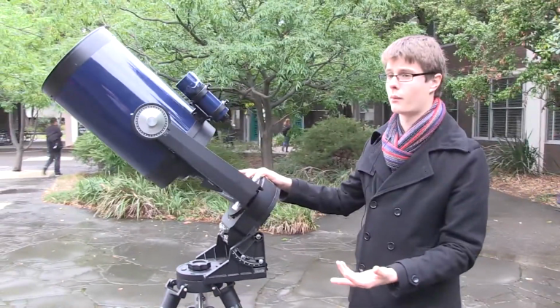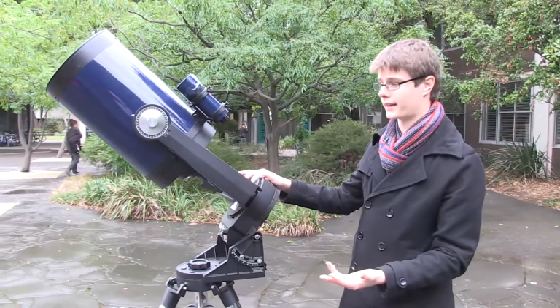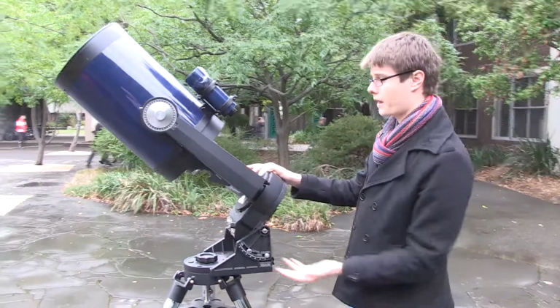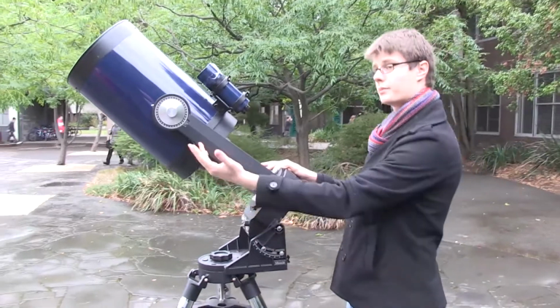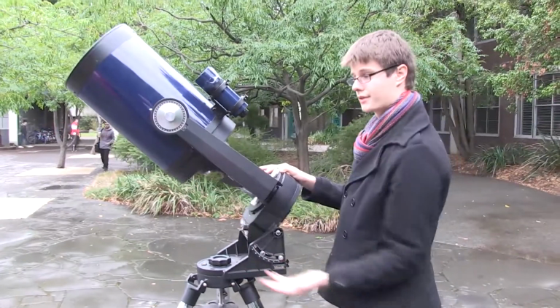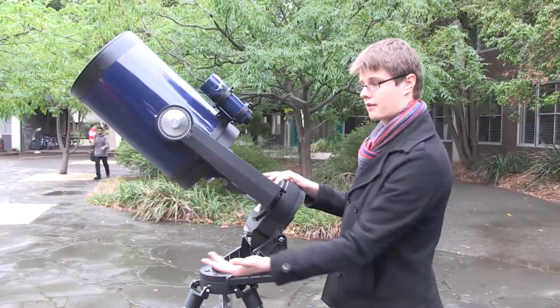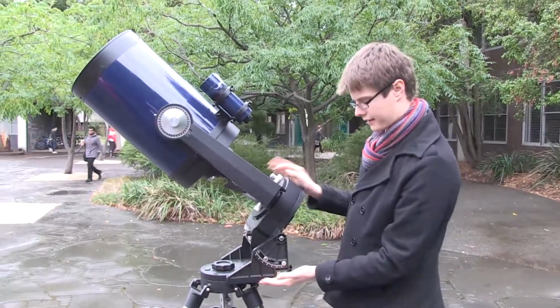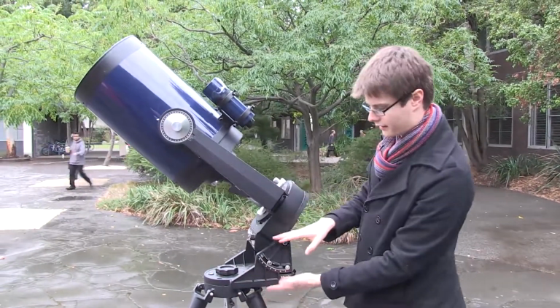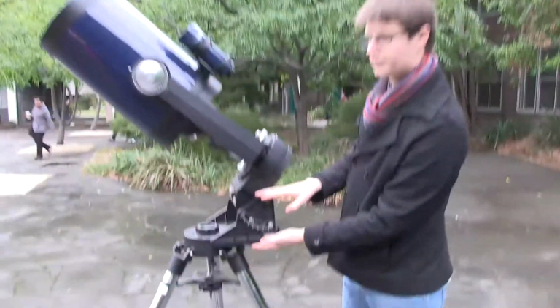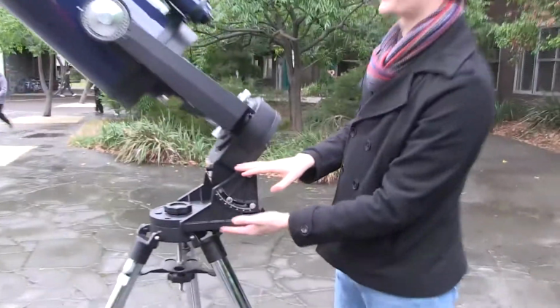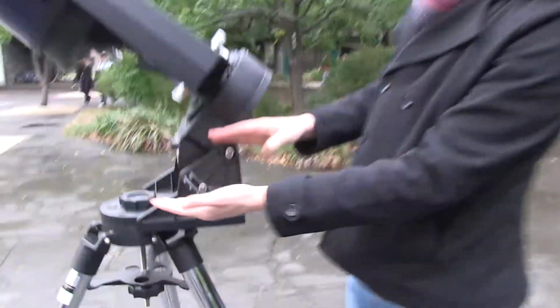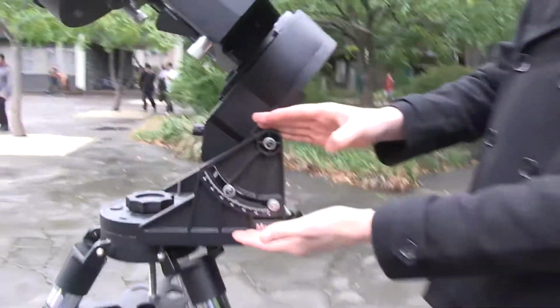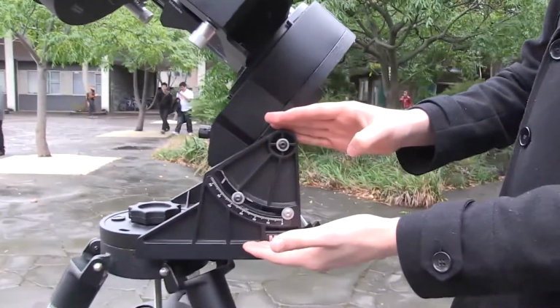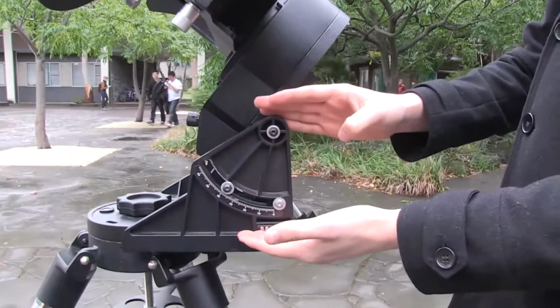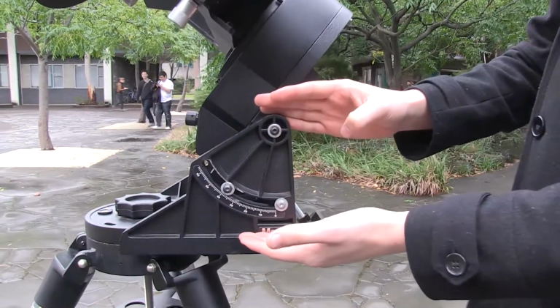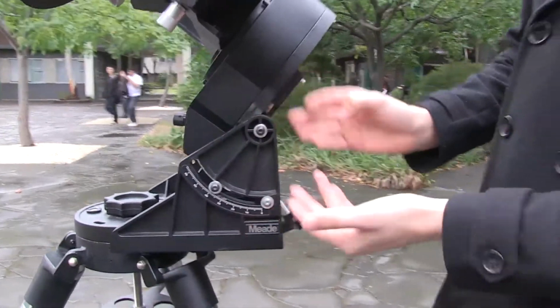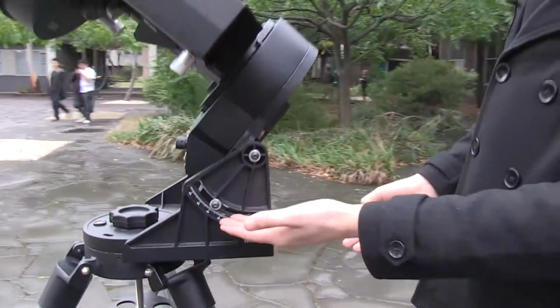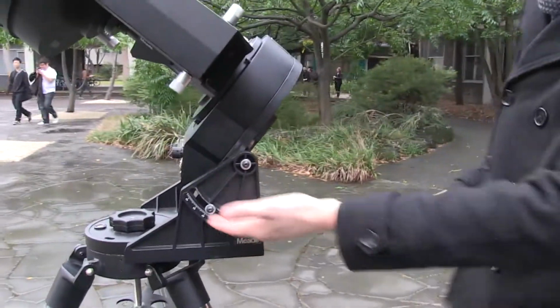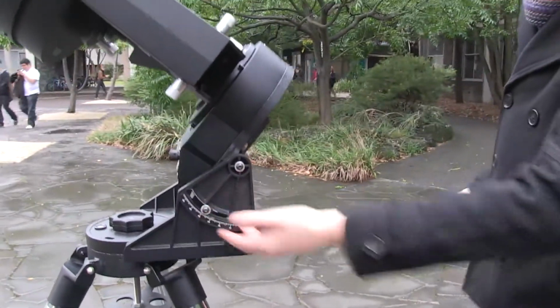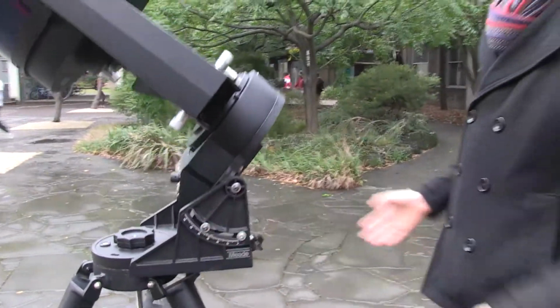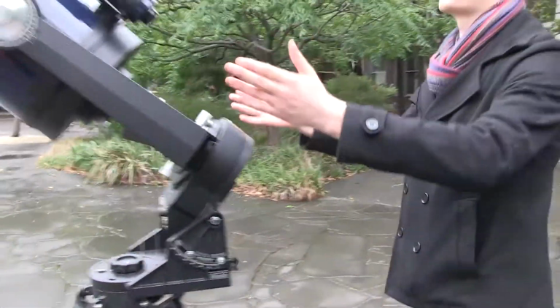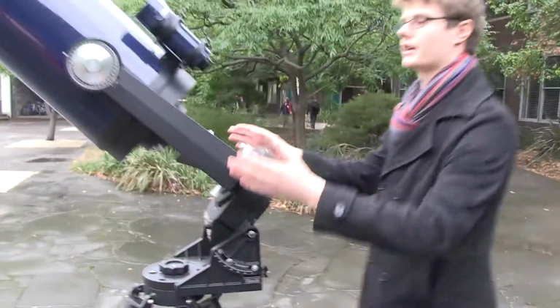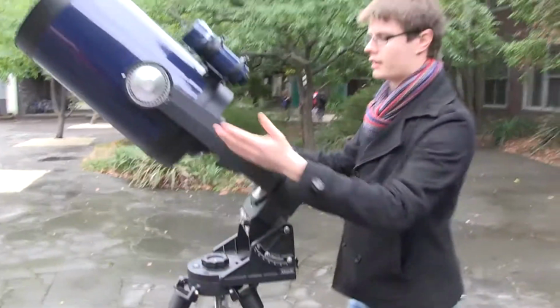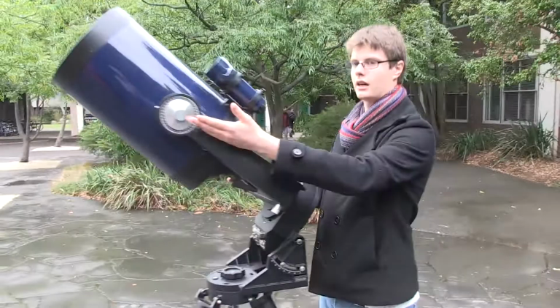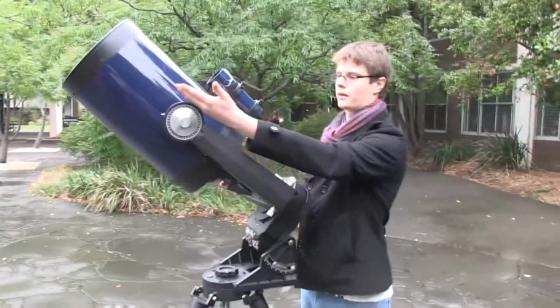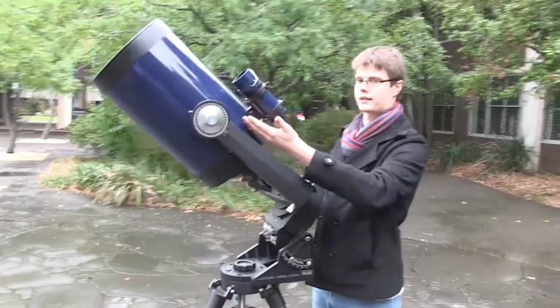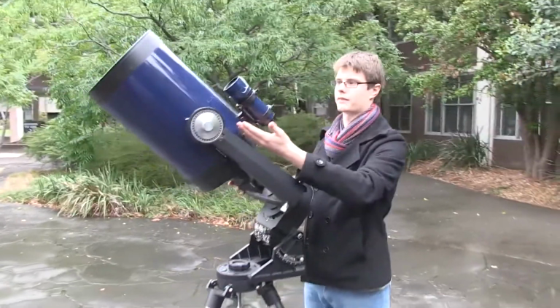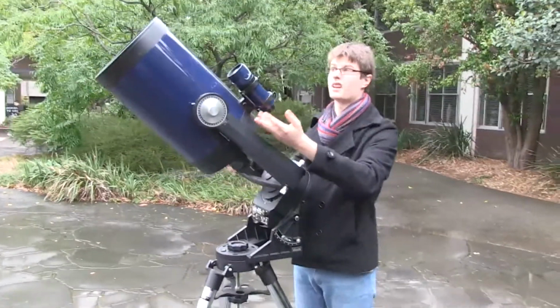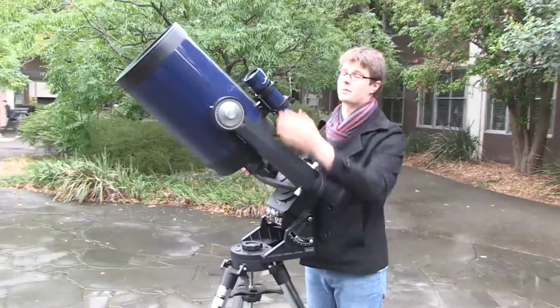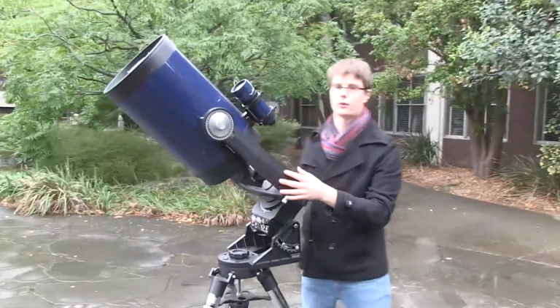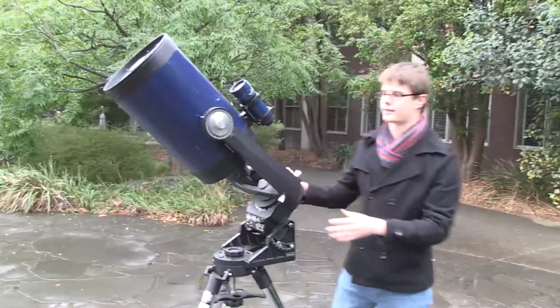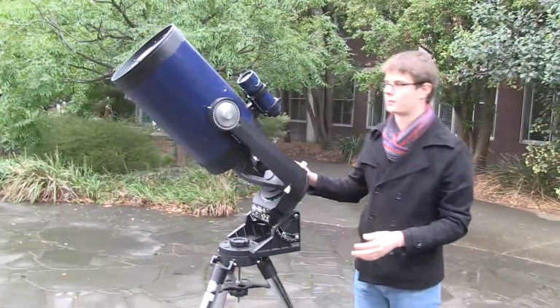When setting it up, we have to point it true south and set the latitude so our telescope will point at the south celestial pole. We've adjusted it for the latitude of Melbourne and pointed it to the south, so now when we lock the telescope like this, it's actually pointing right at the south celestial pole.